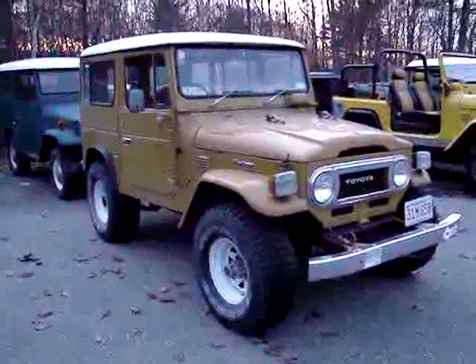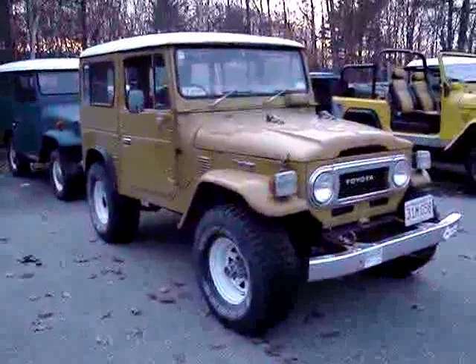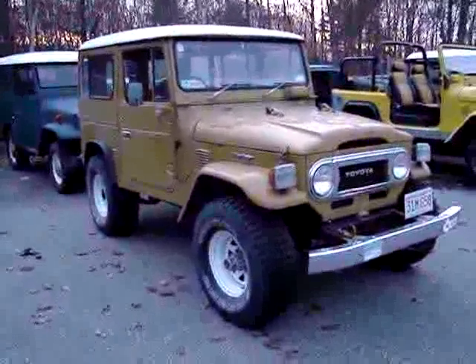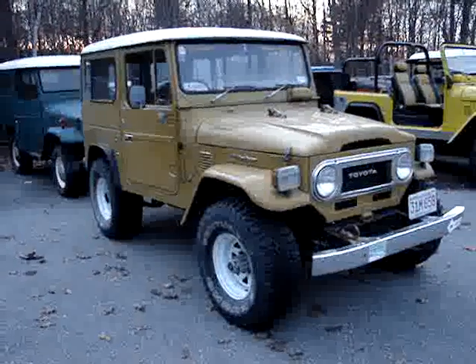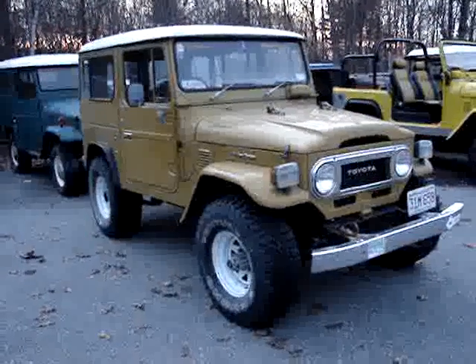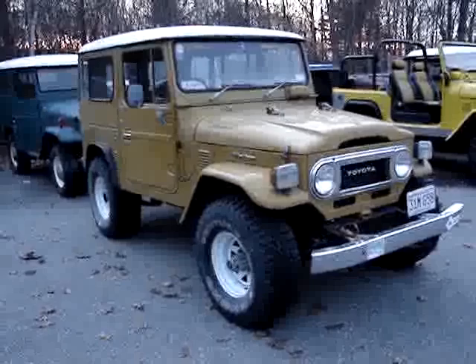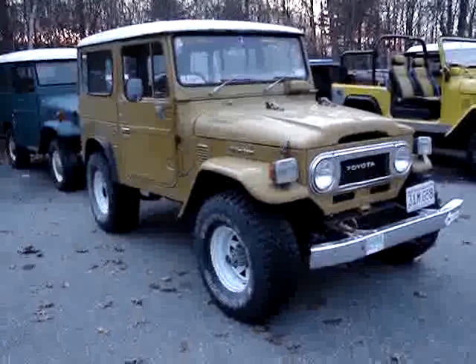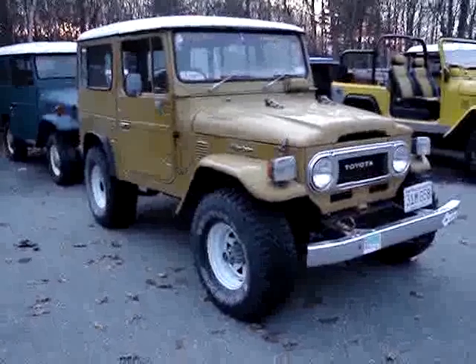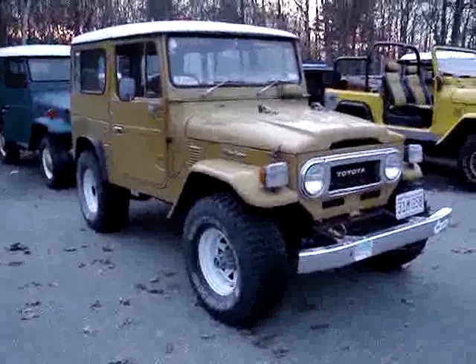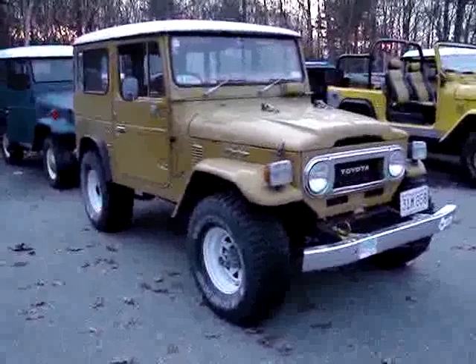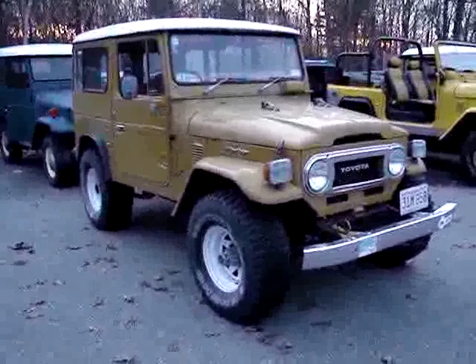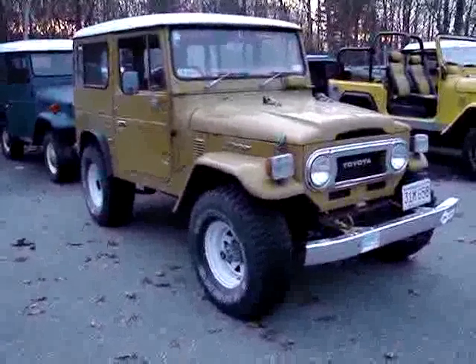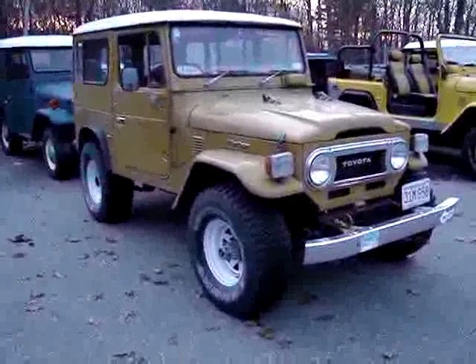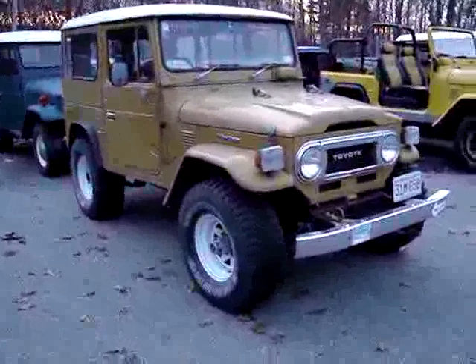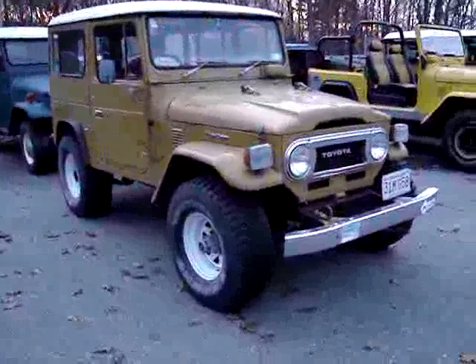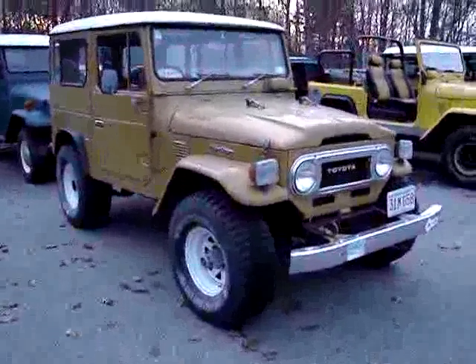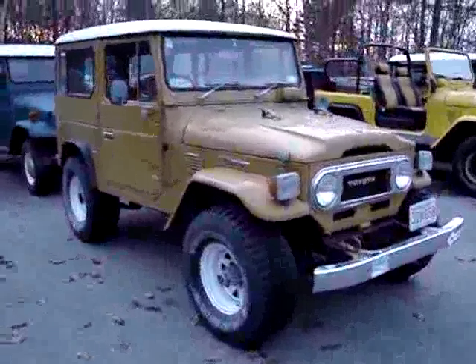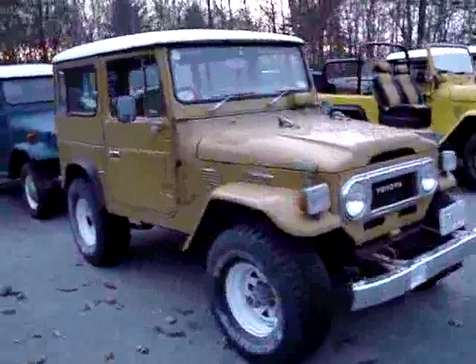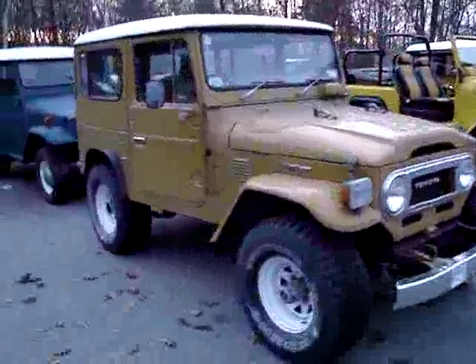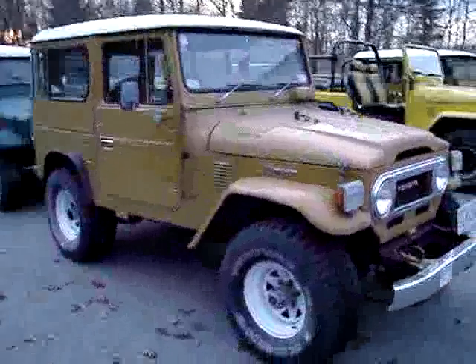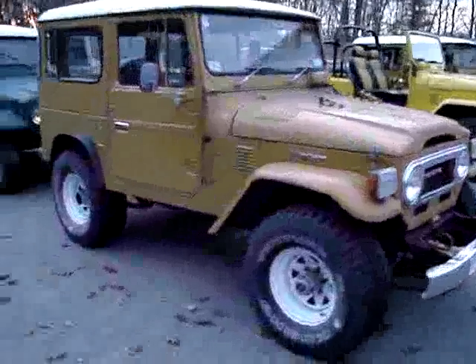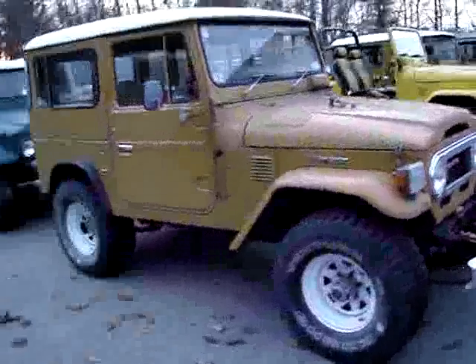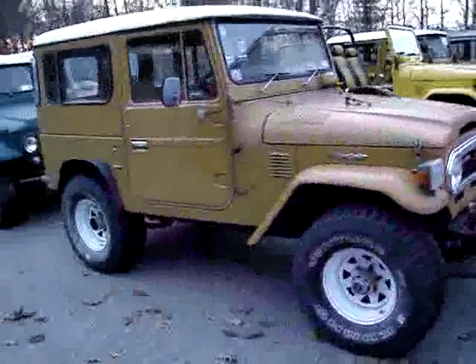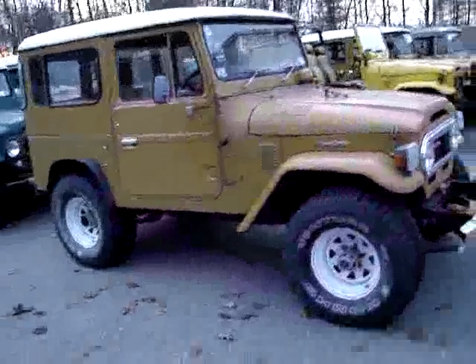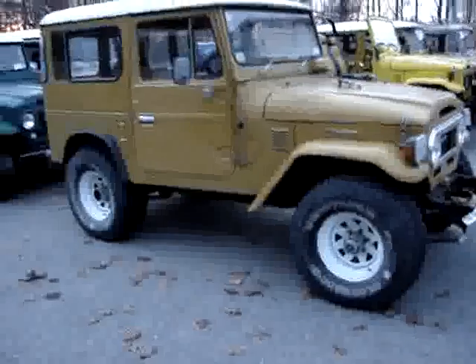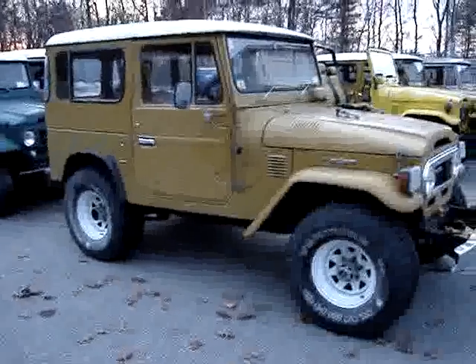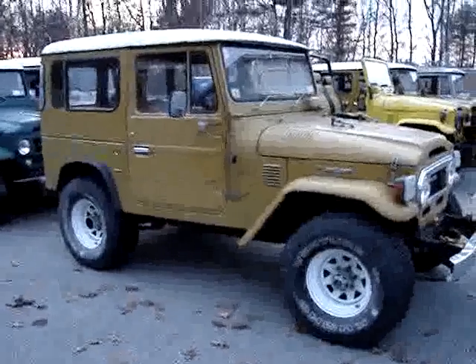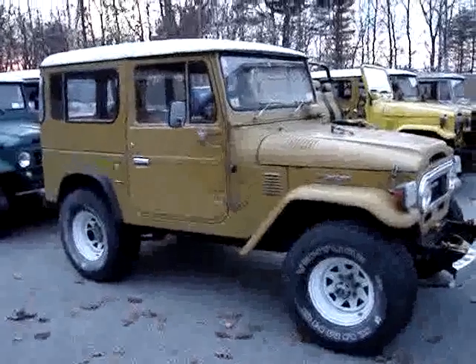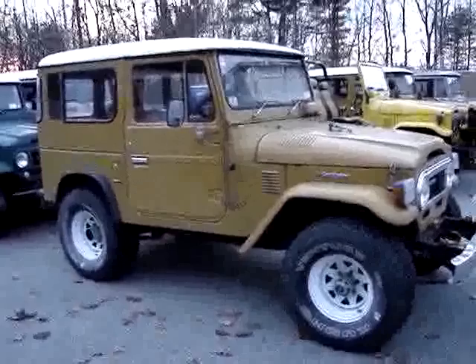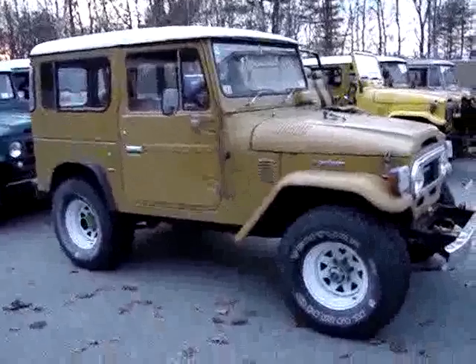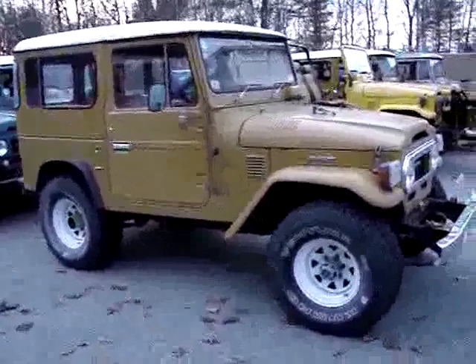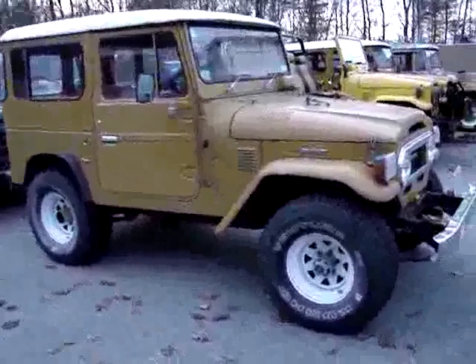It's right-hand steer — or HJ-40, actually. It does have a gas engine in it. It is from New Zealand, so it has some unique things about it, and it has a propane conversion on it that we'll be removing.